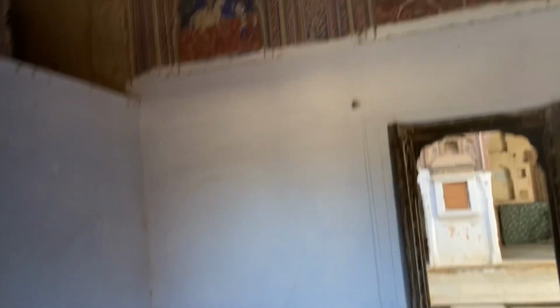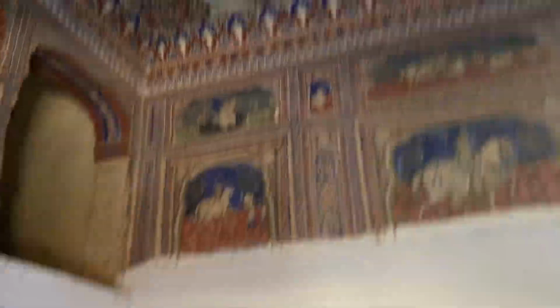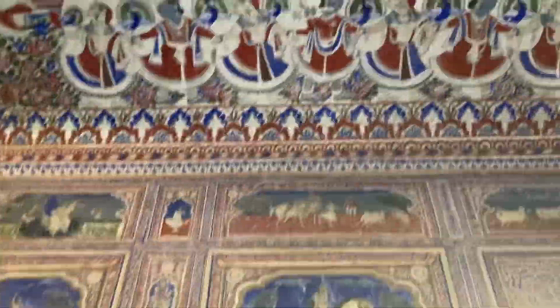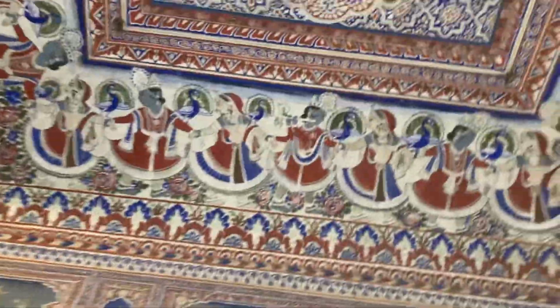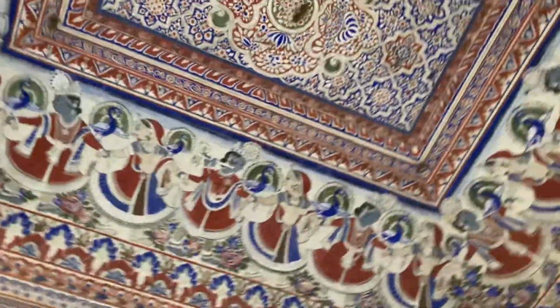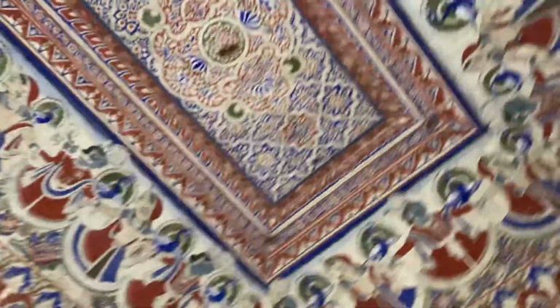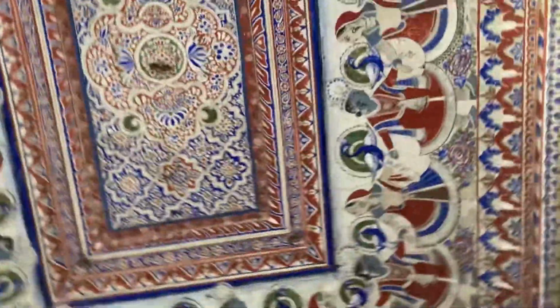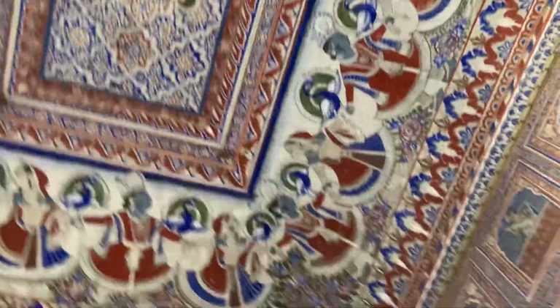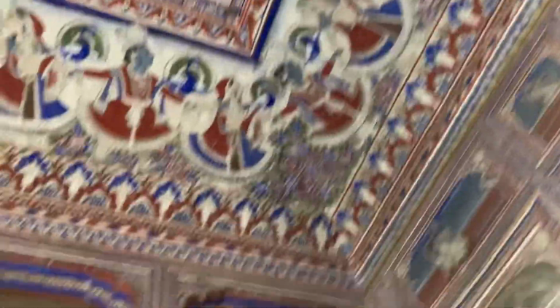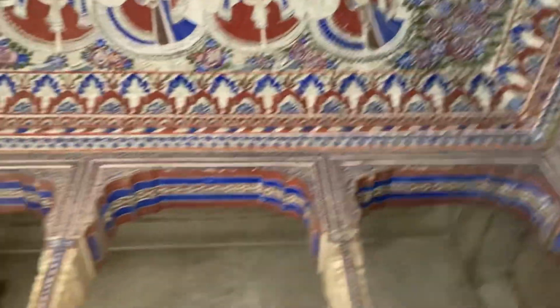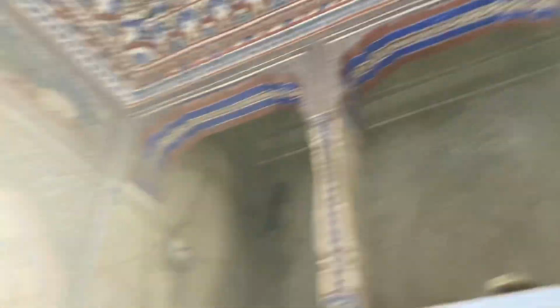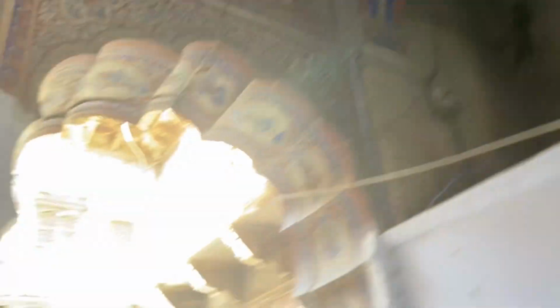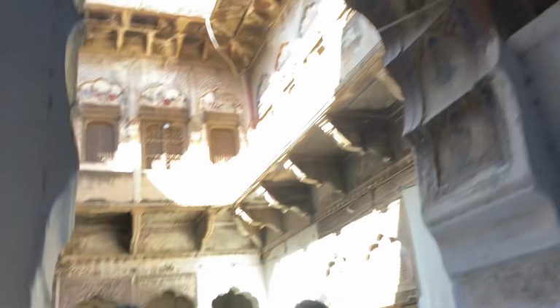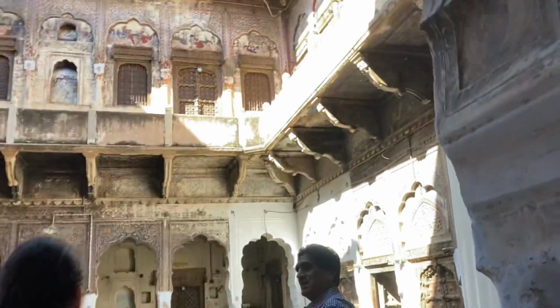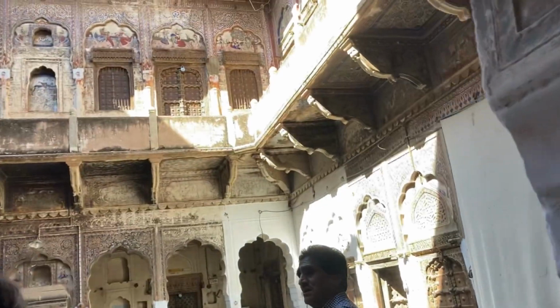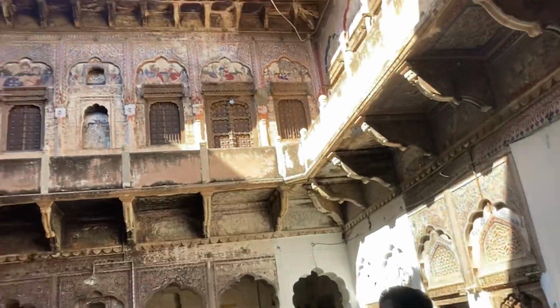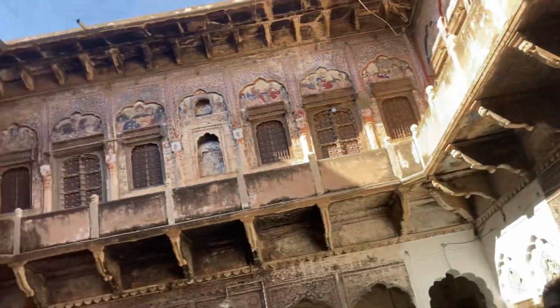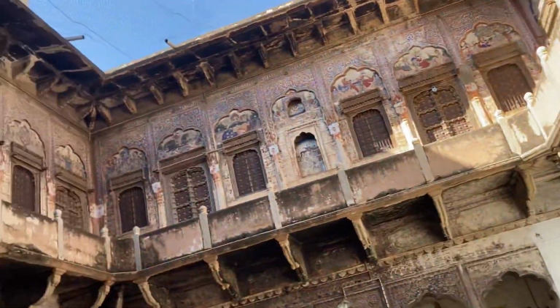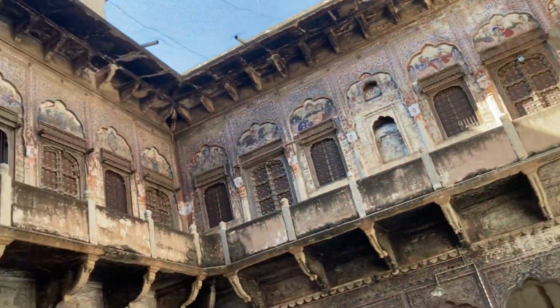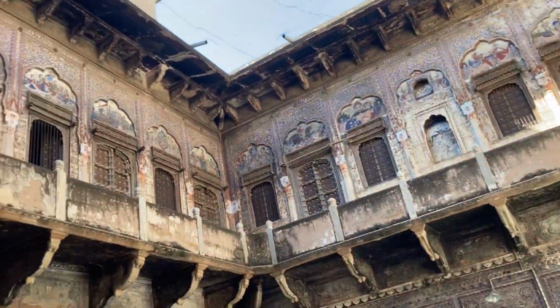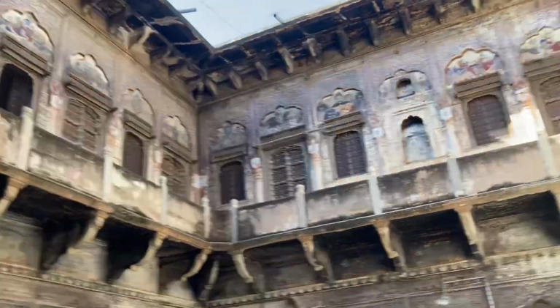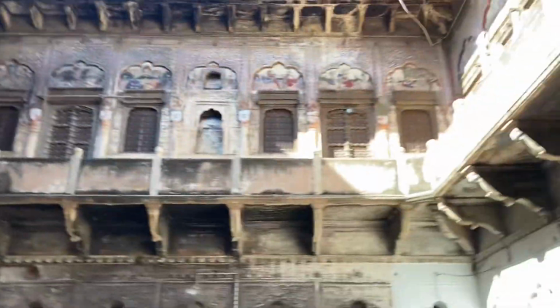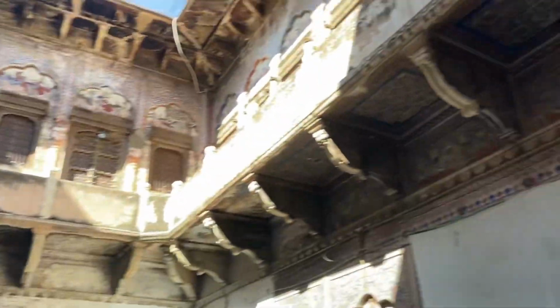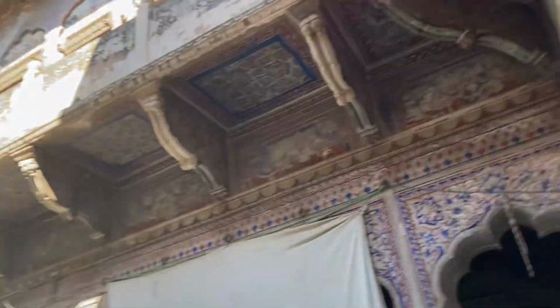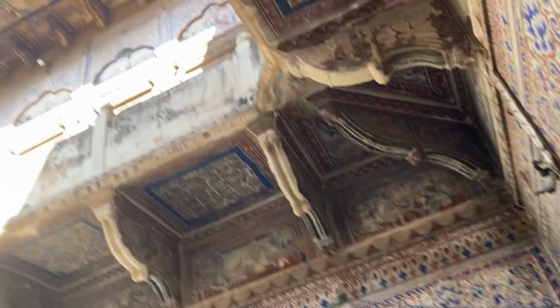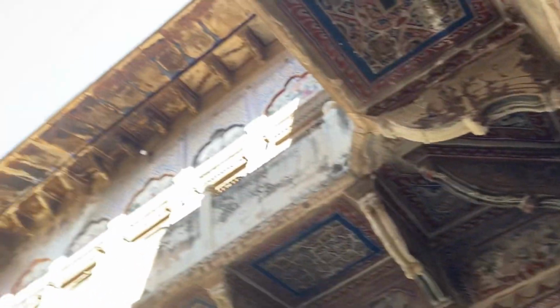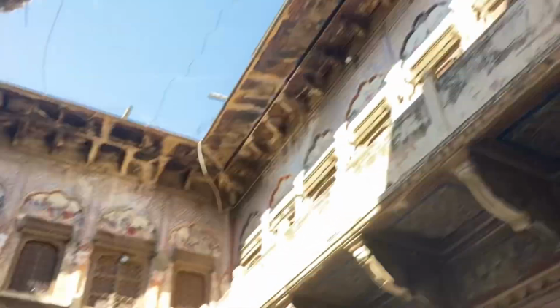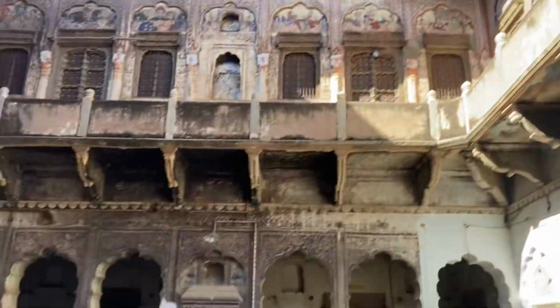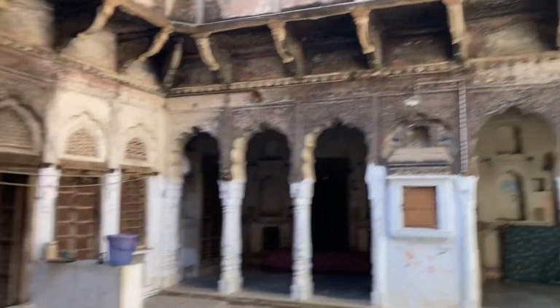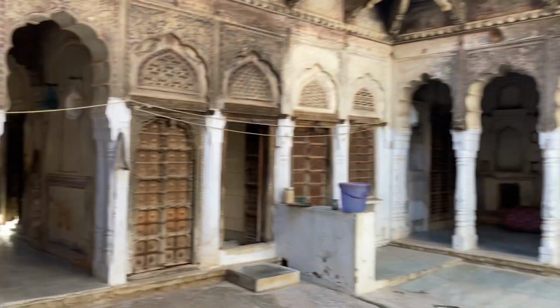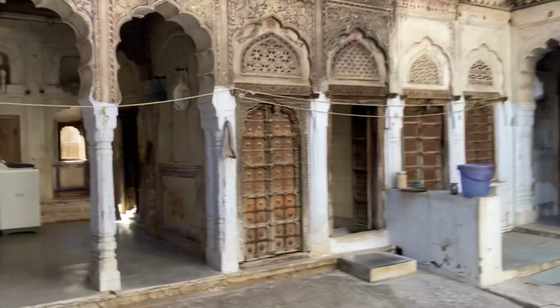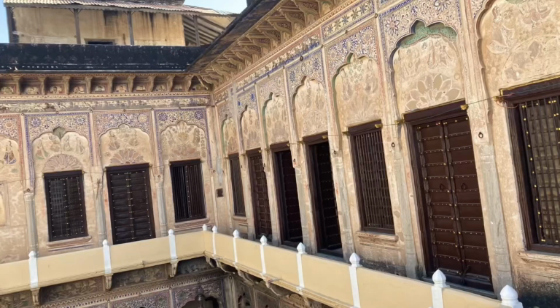Hi guys, I visited Mandava a while ago. Mandava is a small town in the Jhunjunu district of Rajasthan. The beautiful town of Mandava is known as the Open Art Gallery and is one of the most touristy towns of the Shekhavati region.